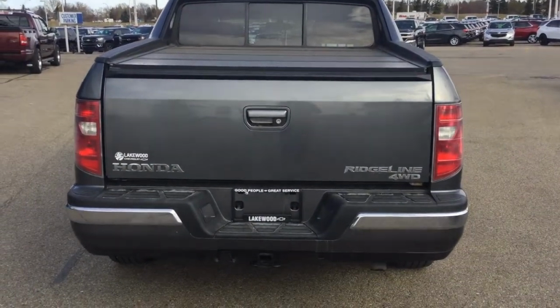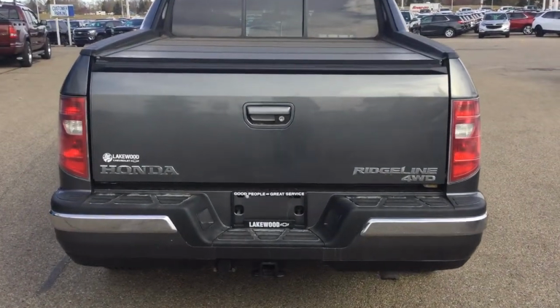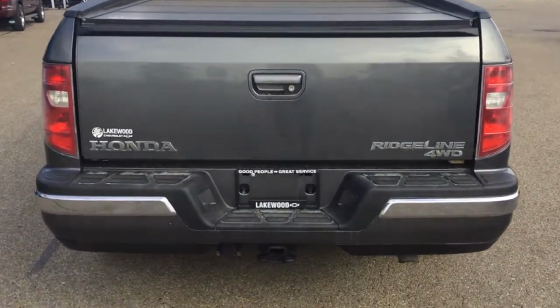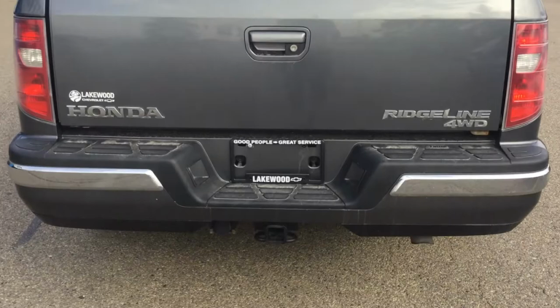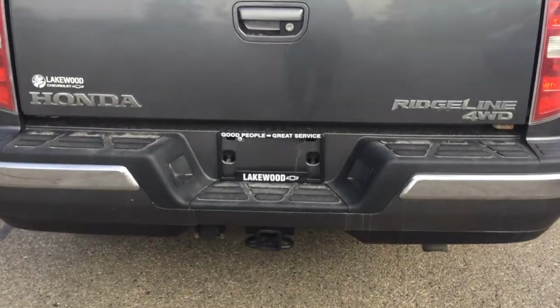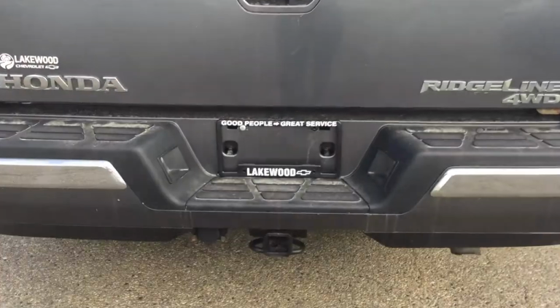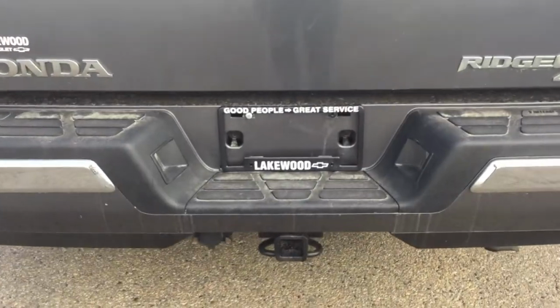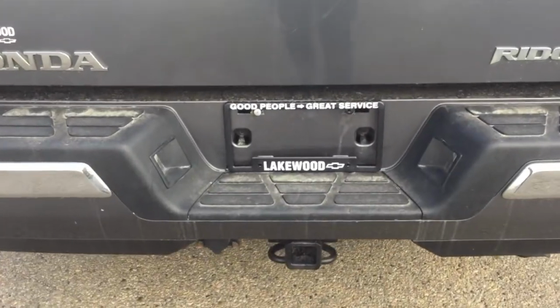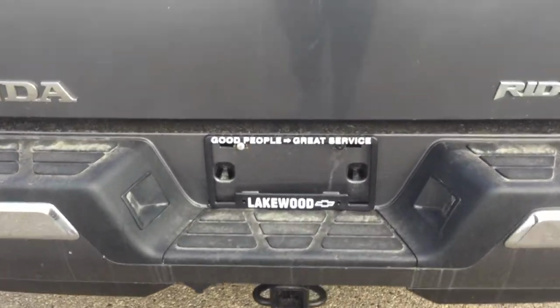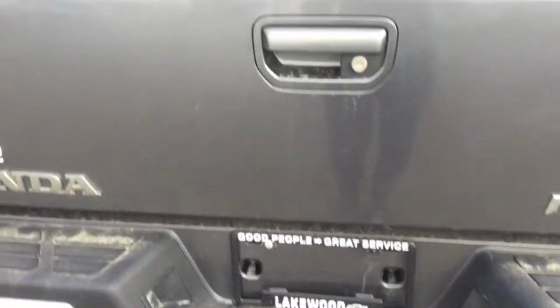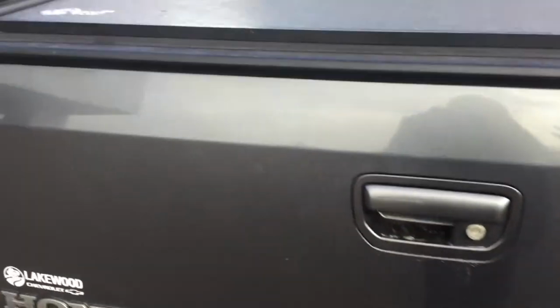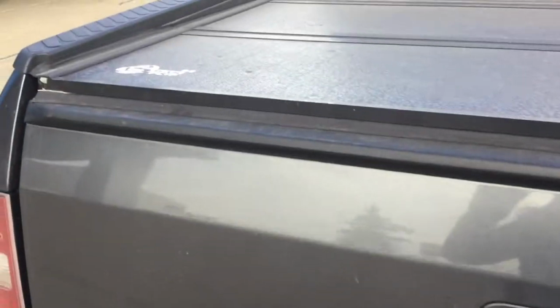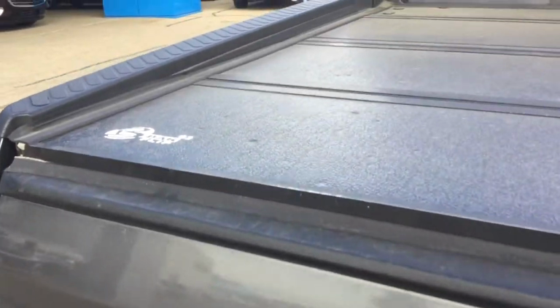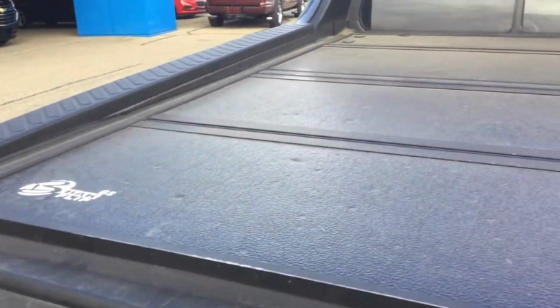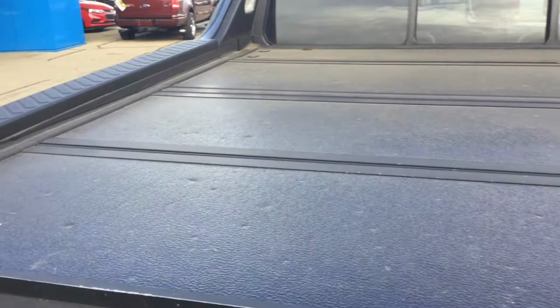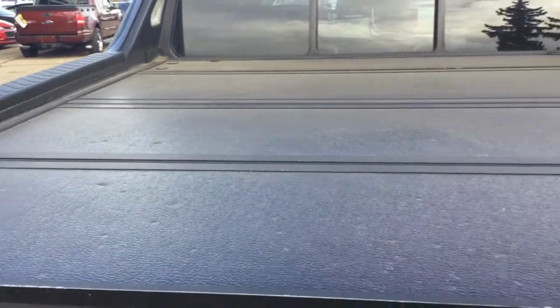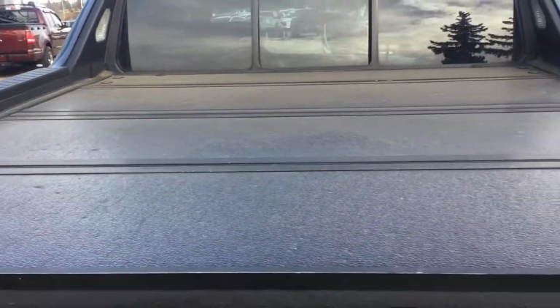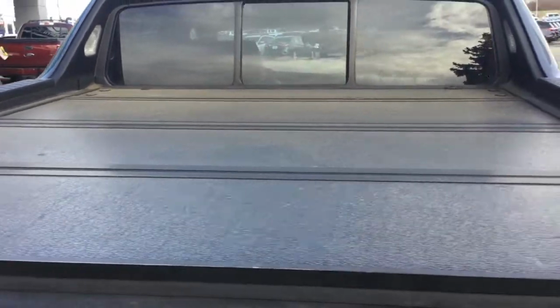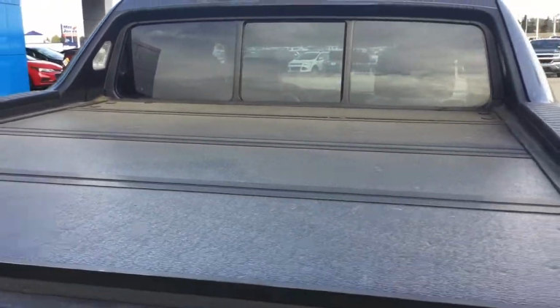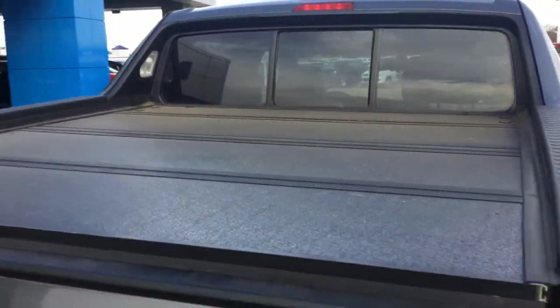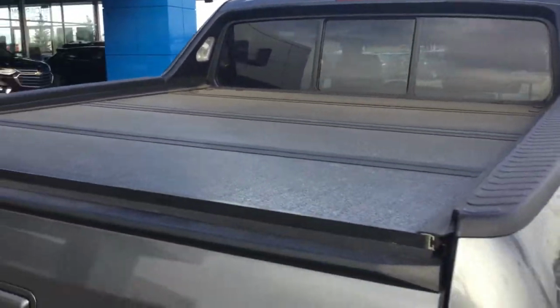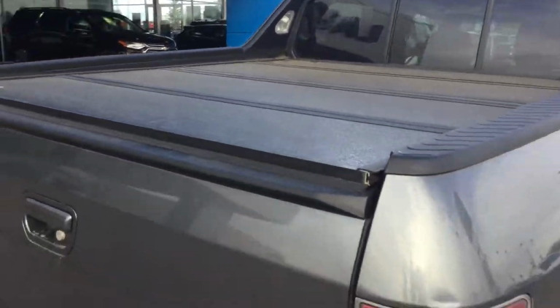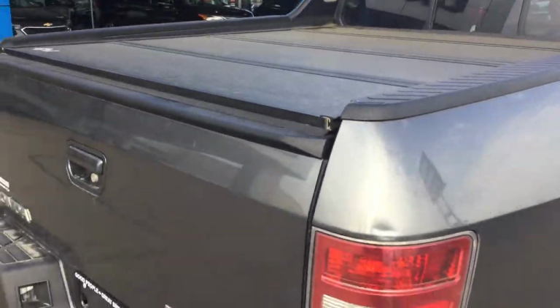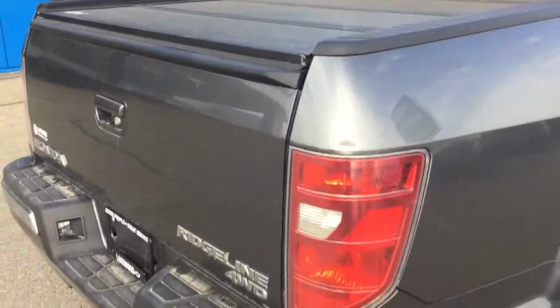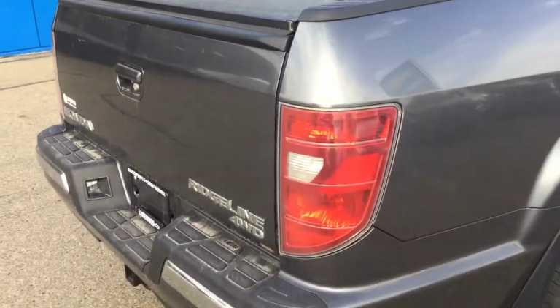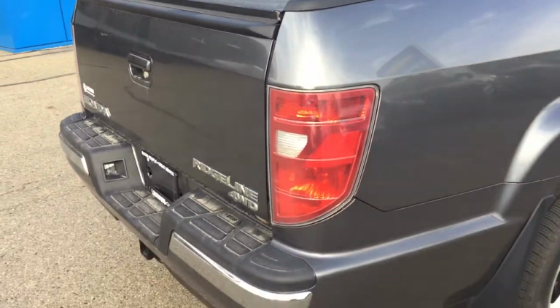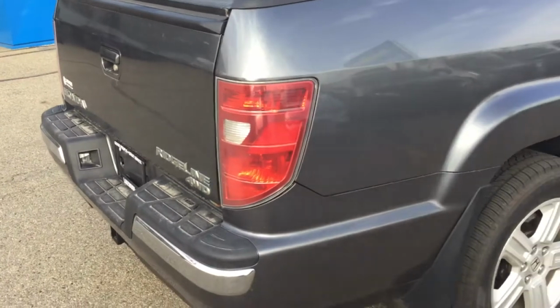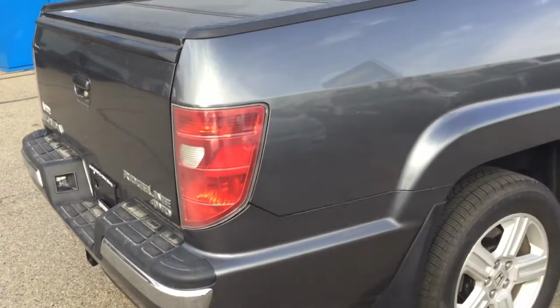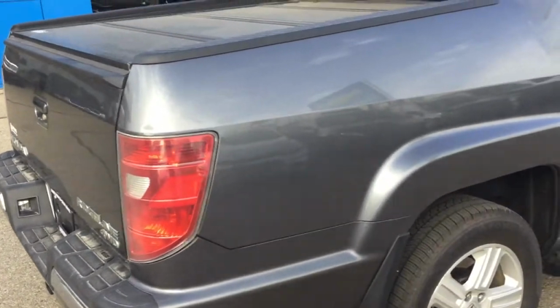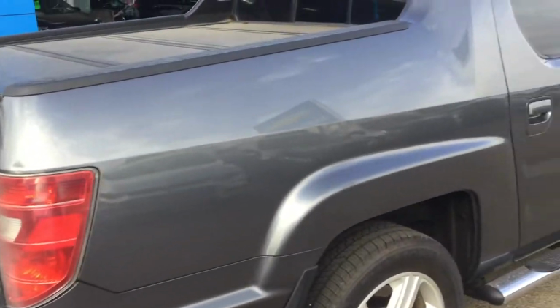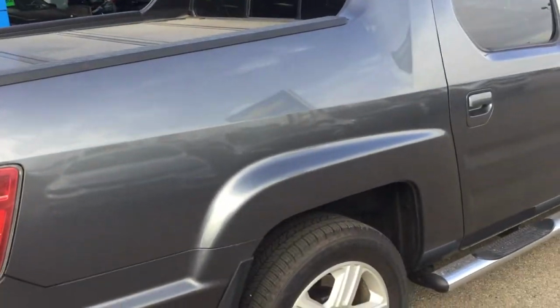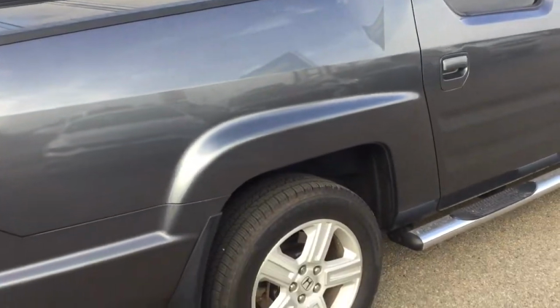At the very back you do have that trailer hitch down below, and up above you have that tunnel cover at the top. That protects anything in your box from getting ruined if it's raining or snowing.